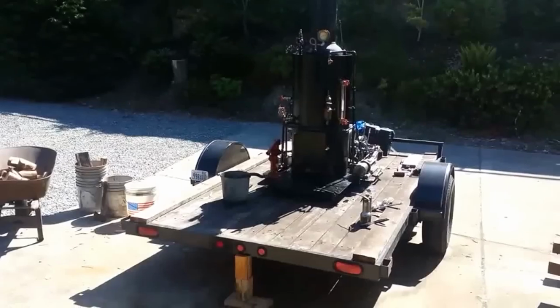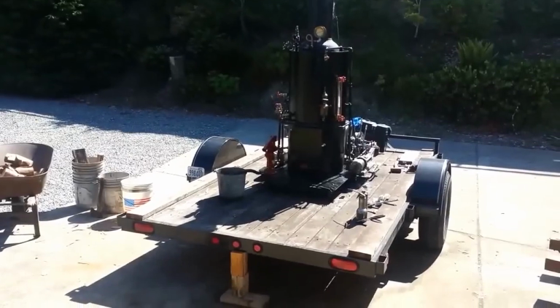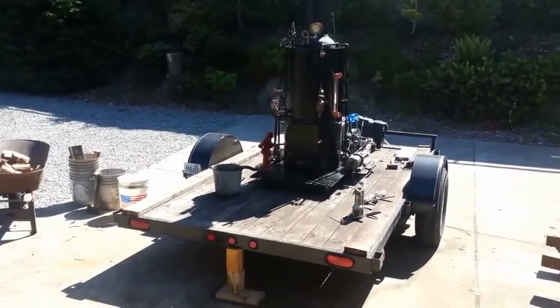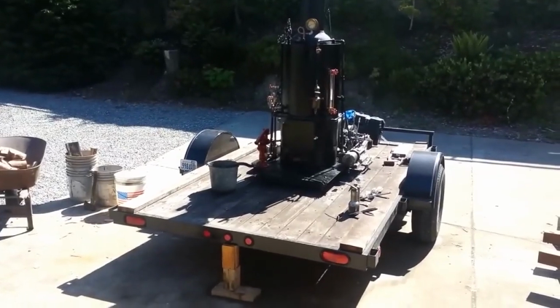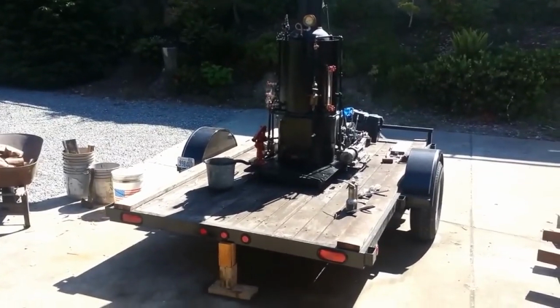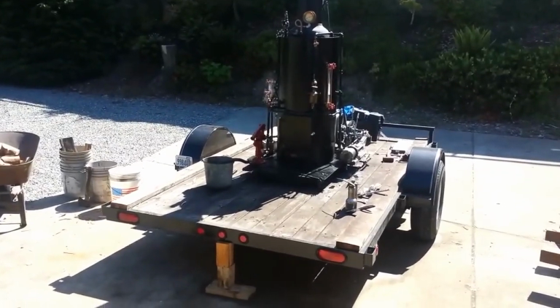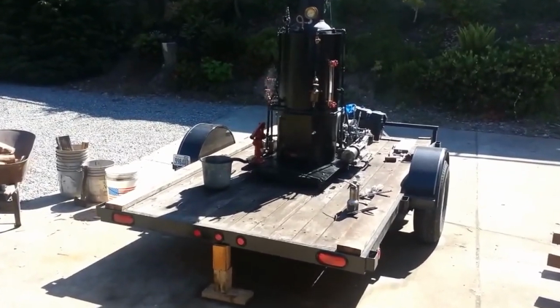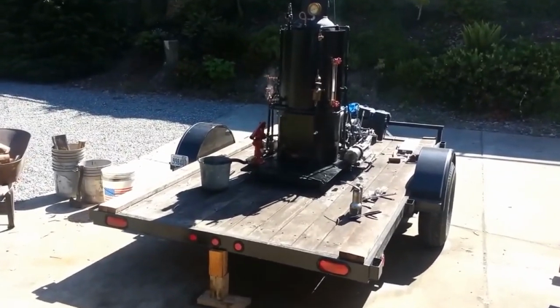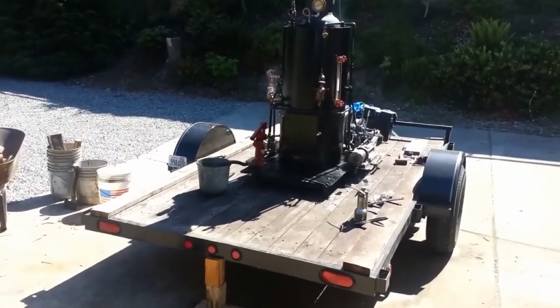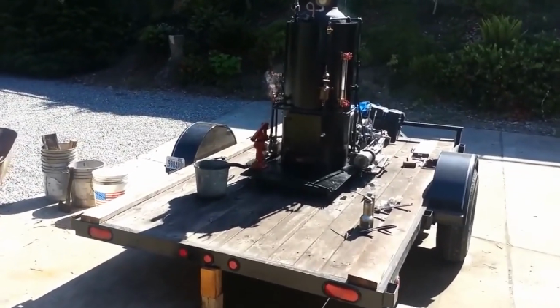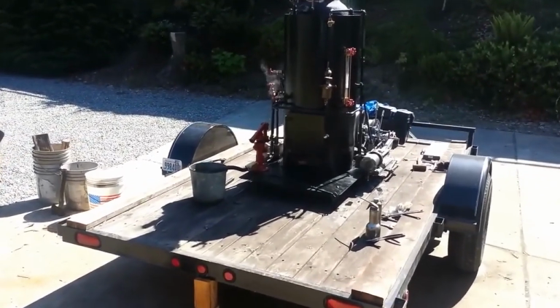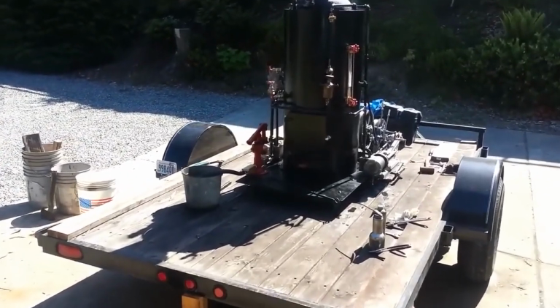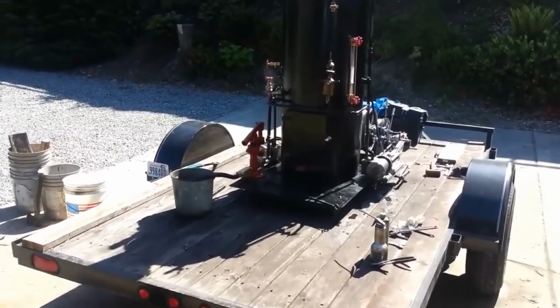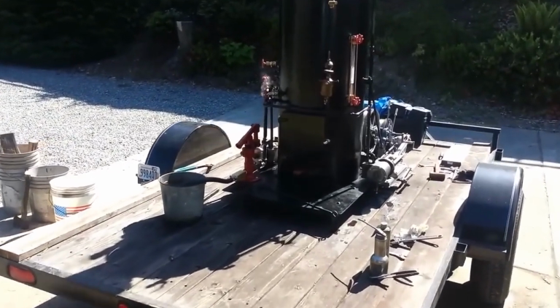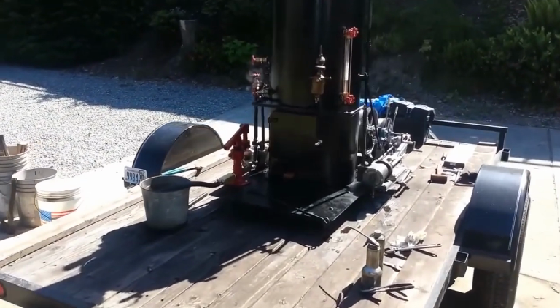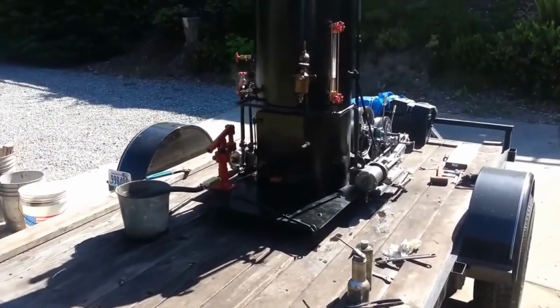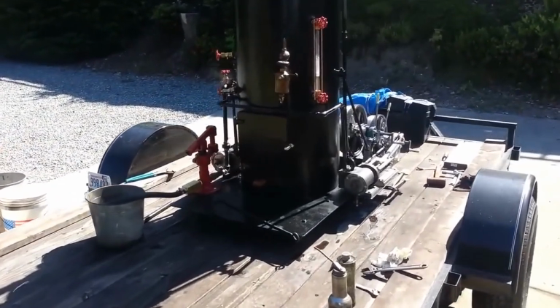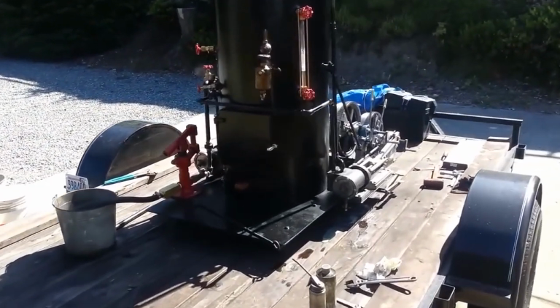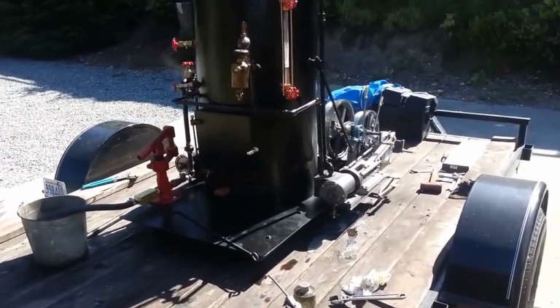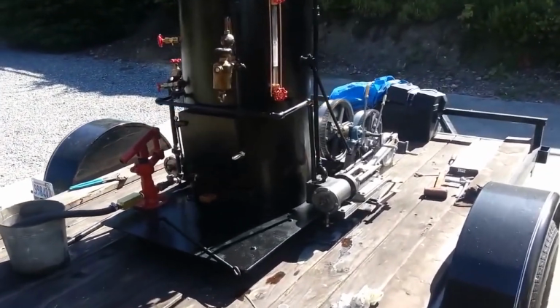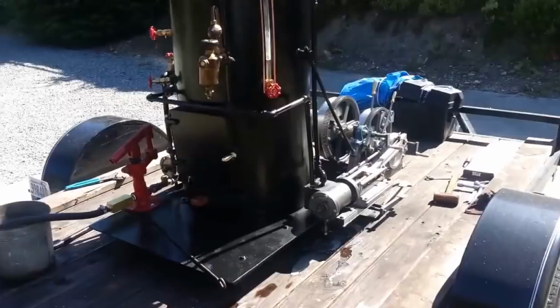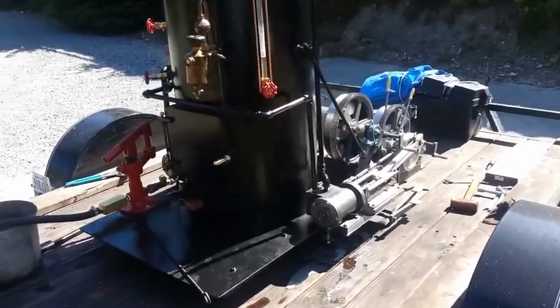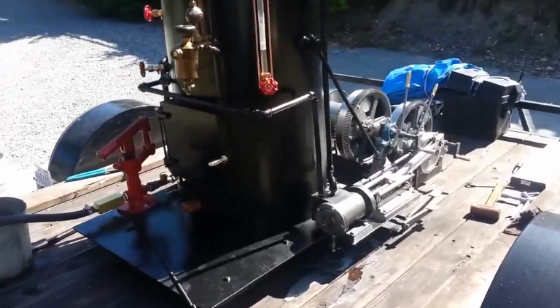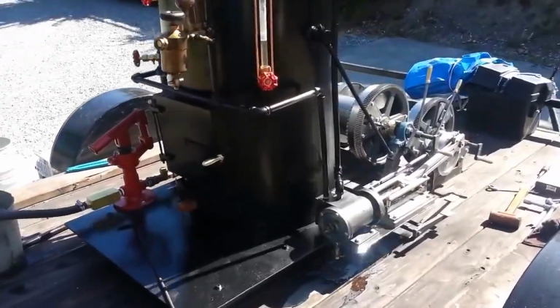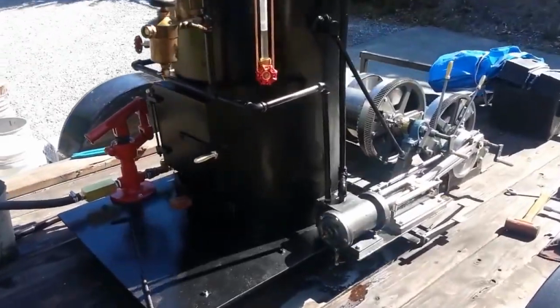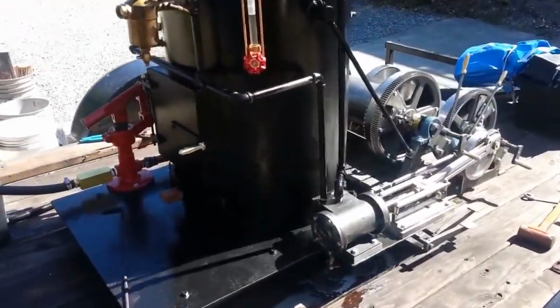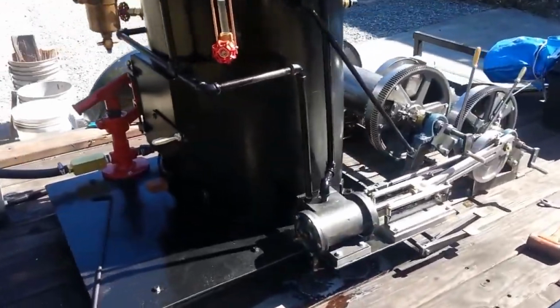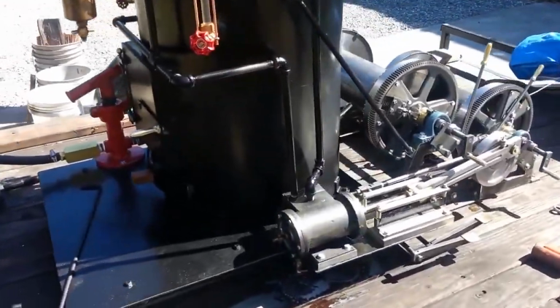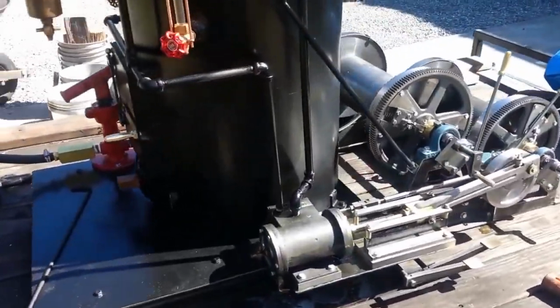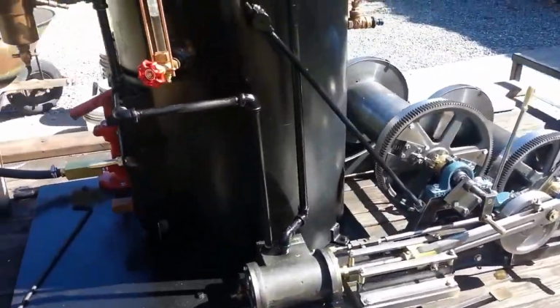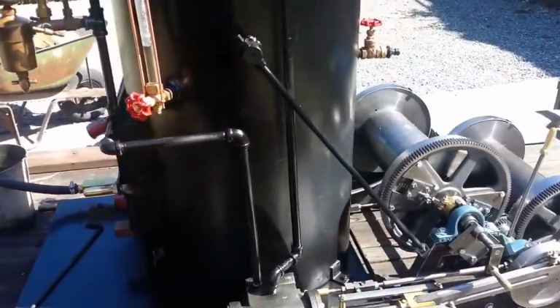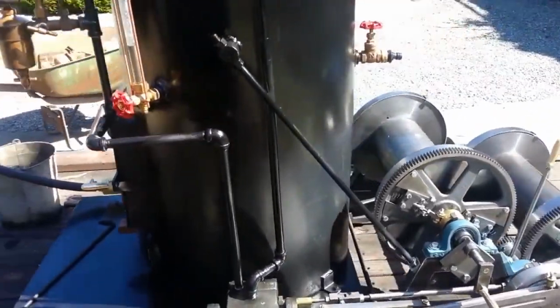Alright, the steam donkey is done to this point. No logs yet under it. It runs. Boiler's great.